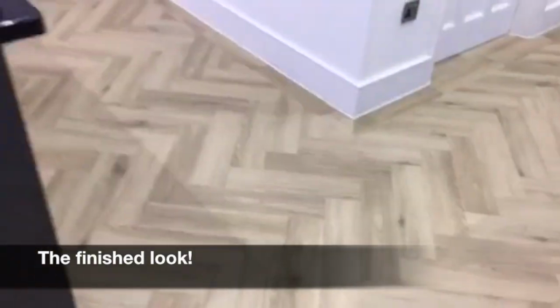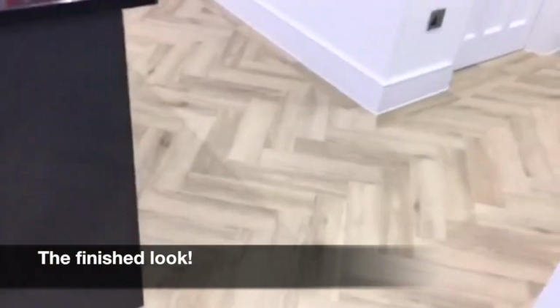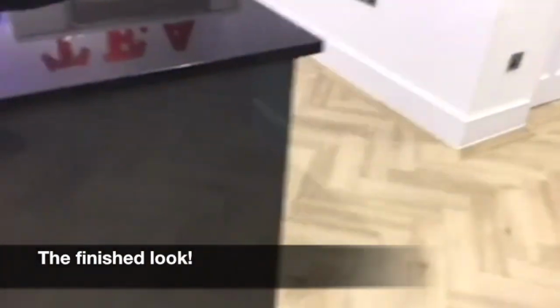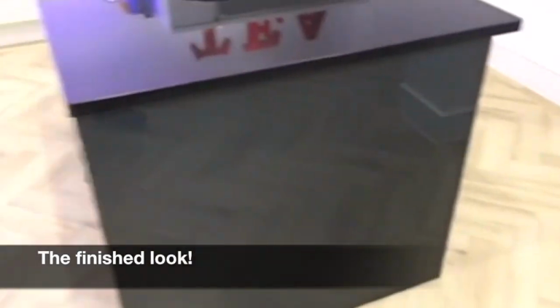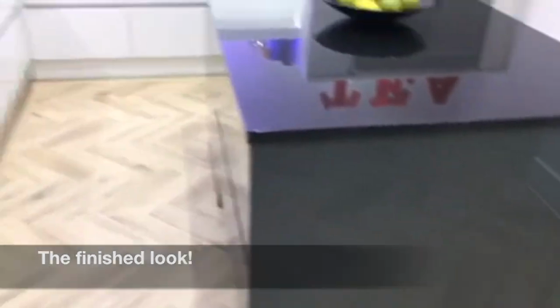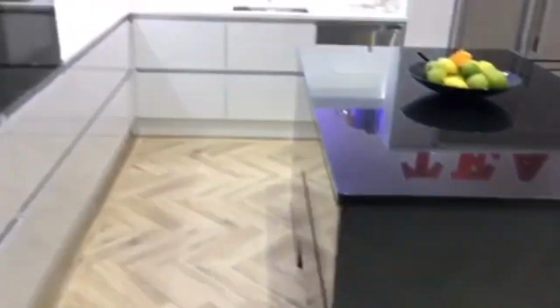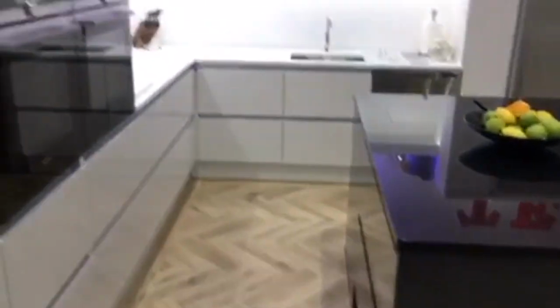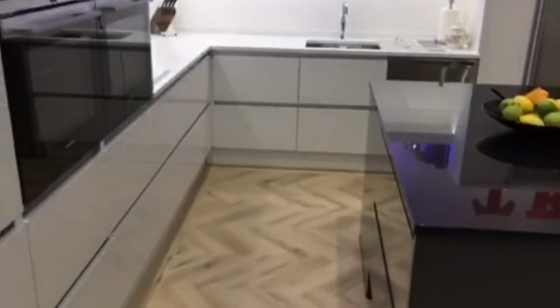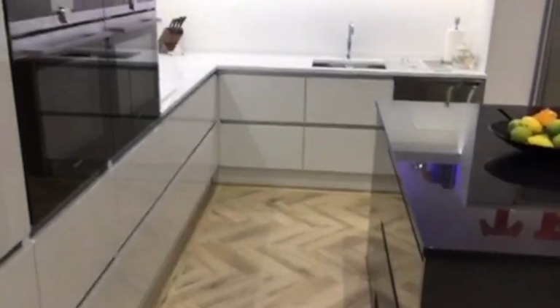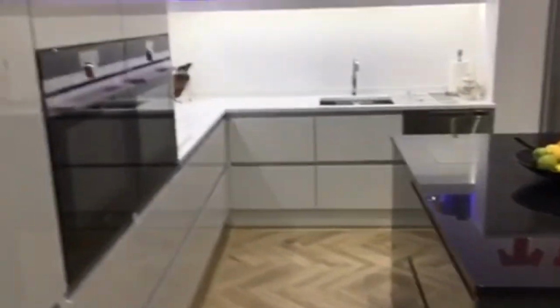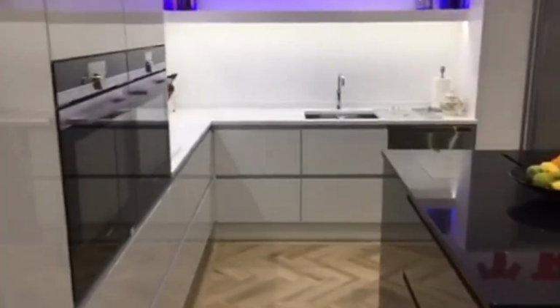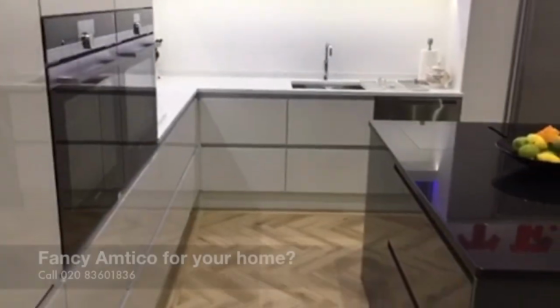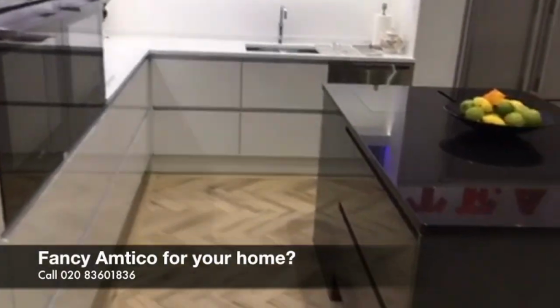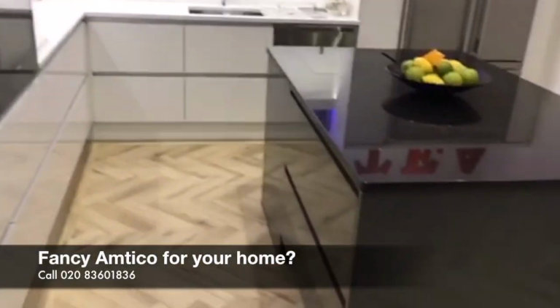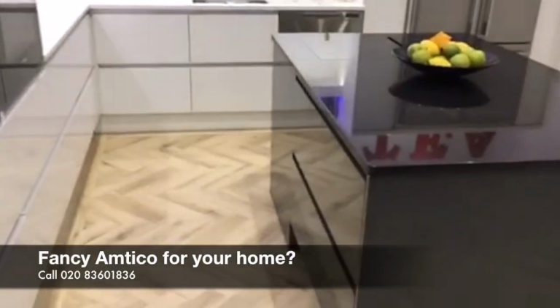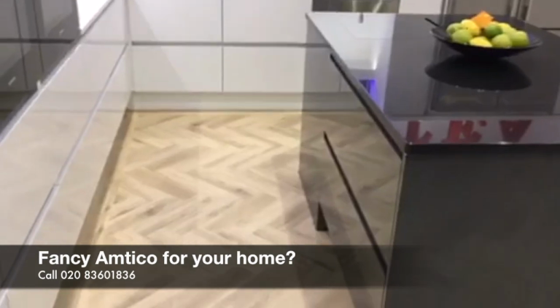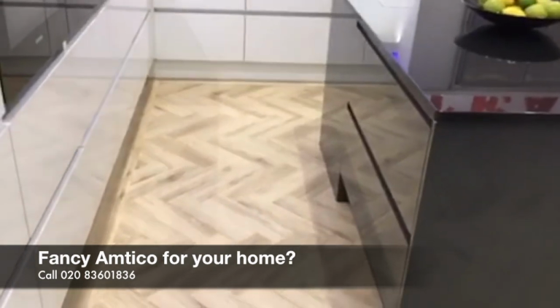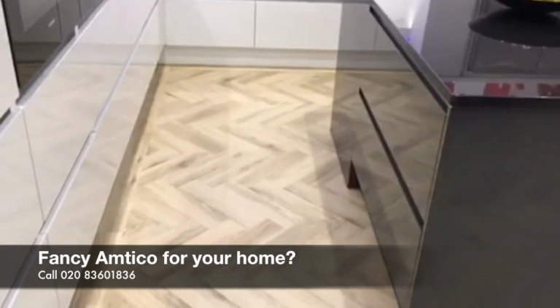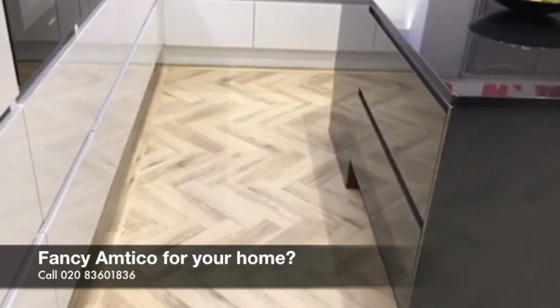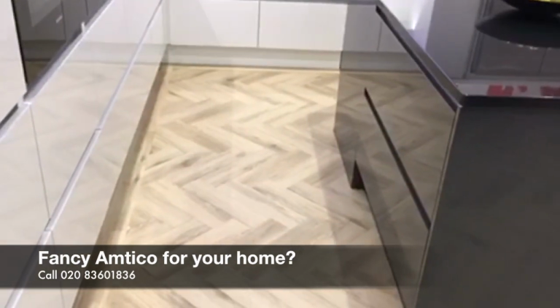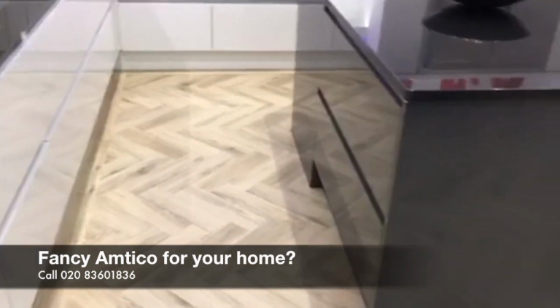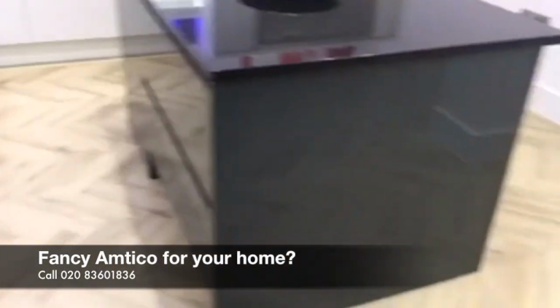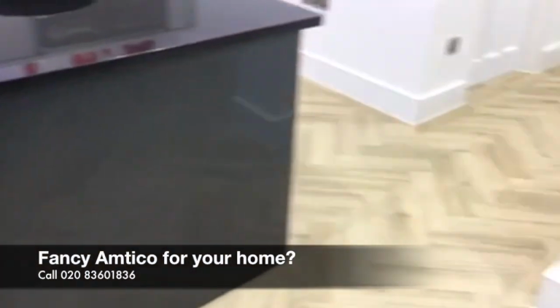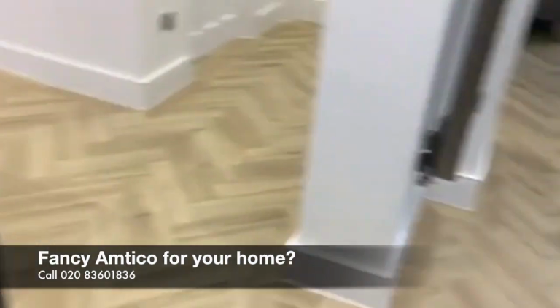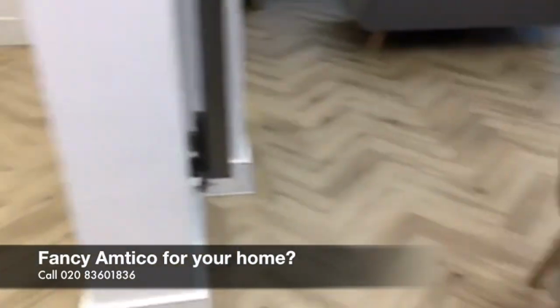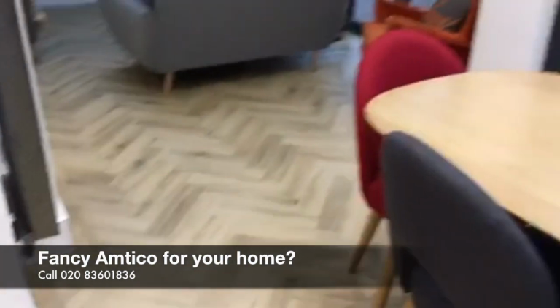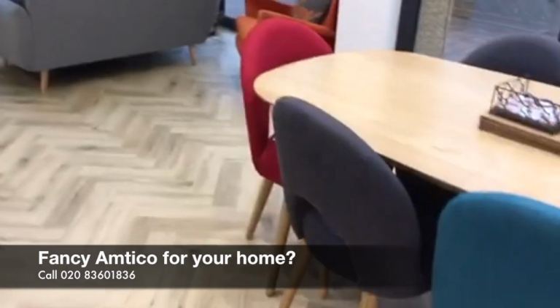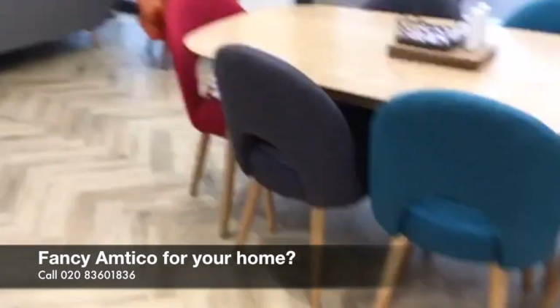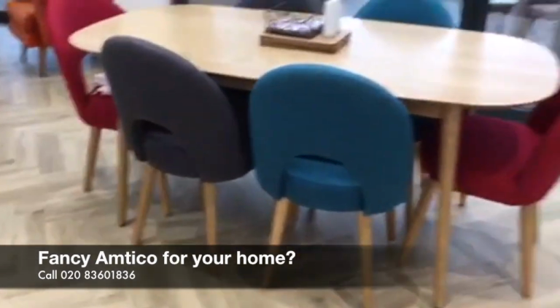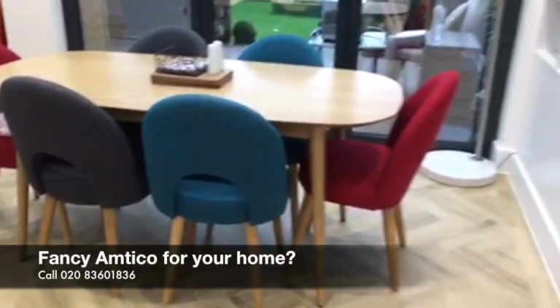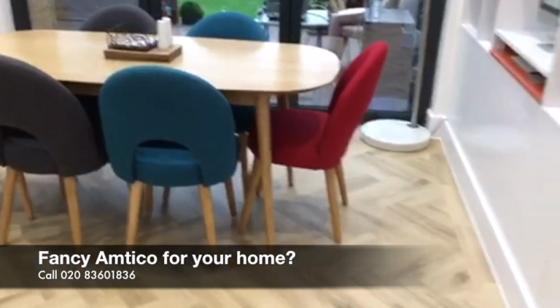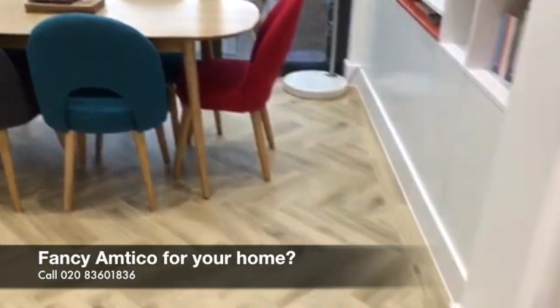This is what the kitchen looks like overall. We've got a white kitchen, grey island, with this Cornish Oak herringbone design. We think it all looks really nice.